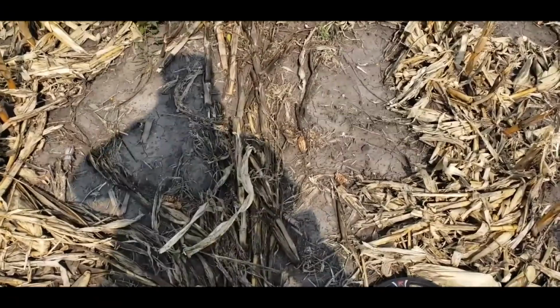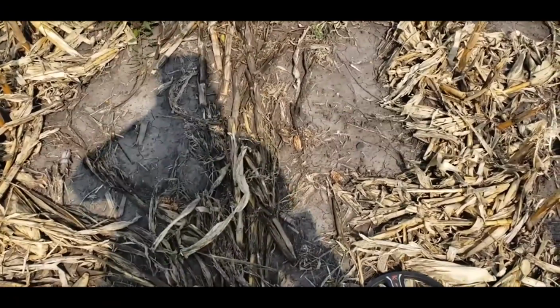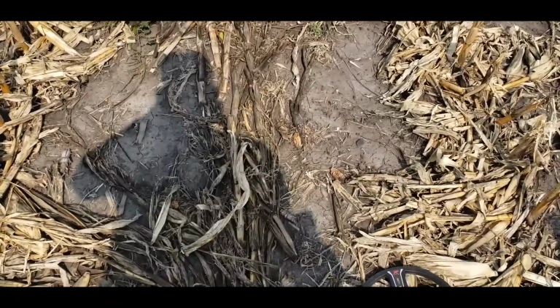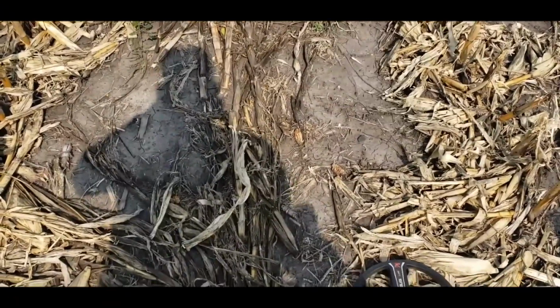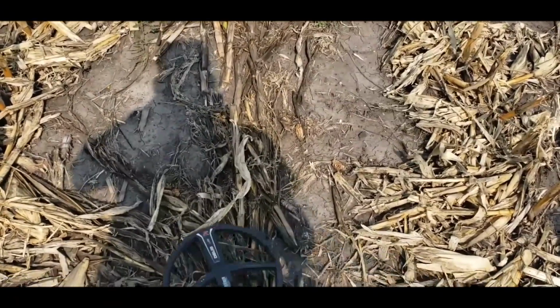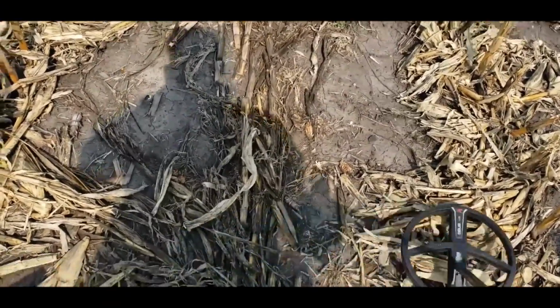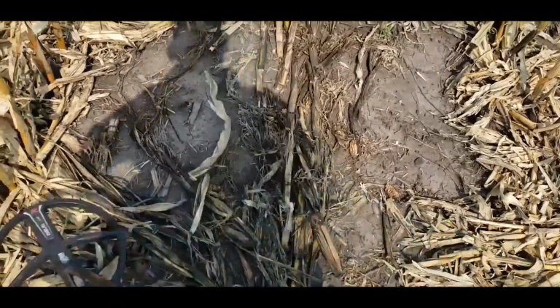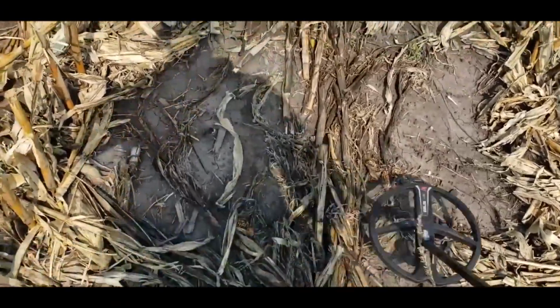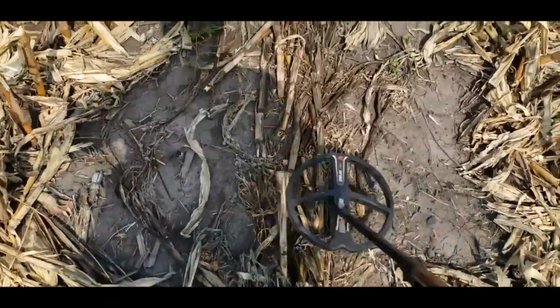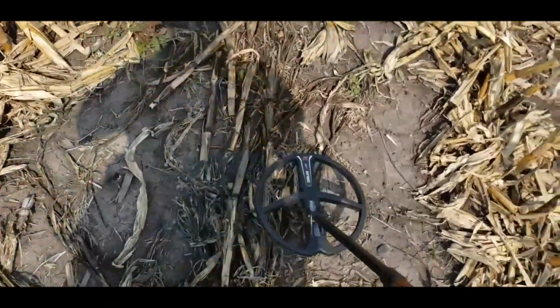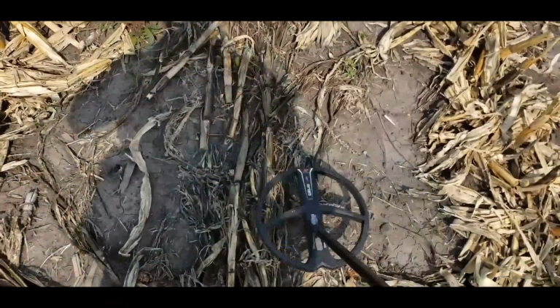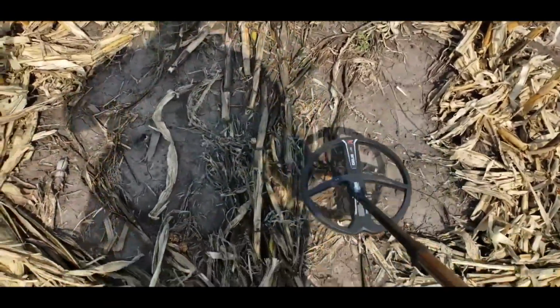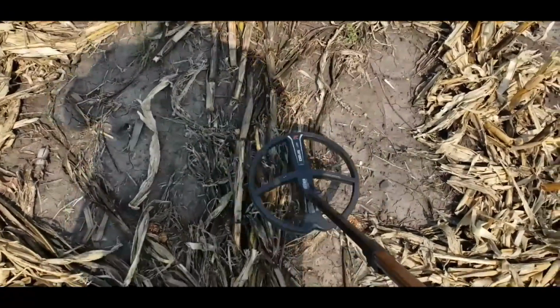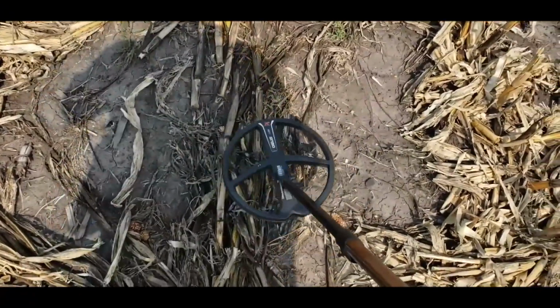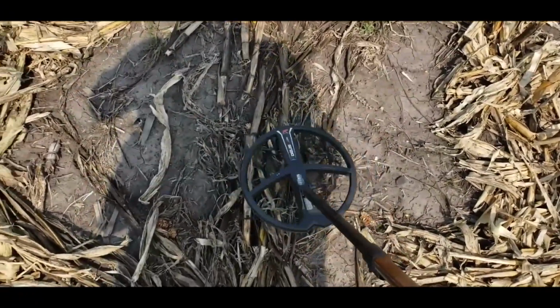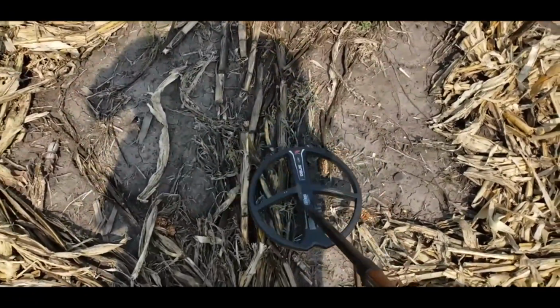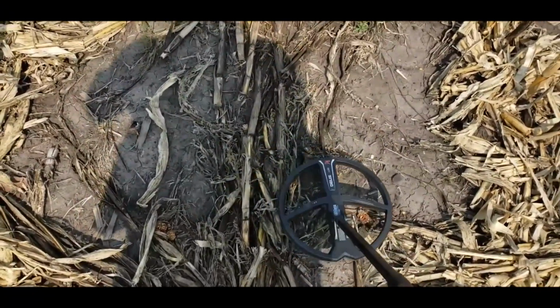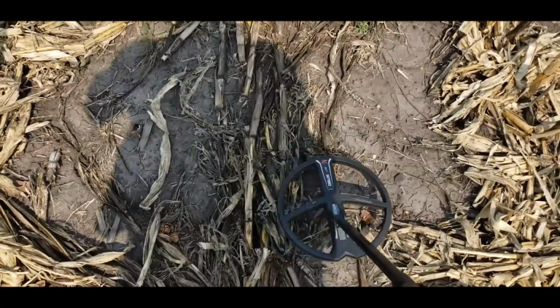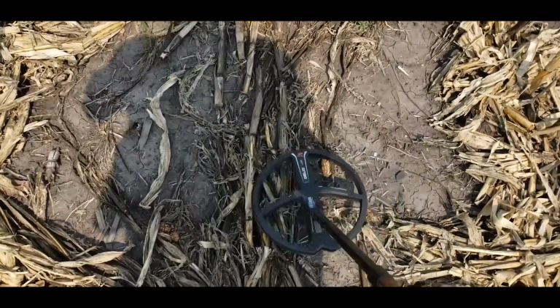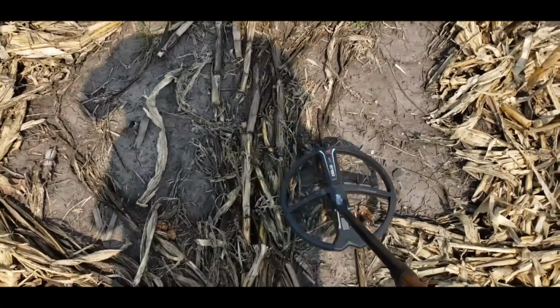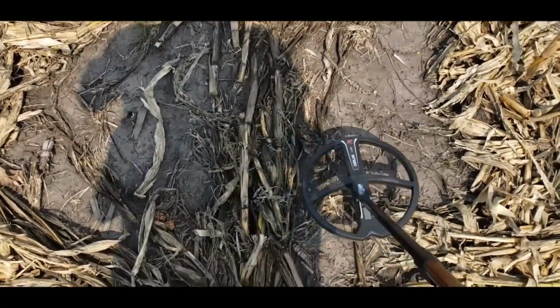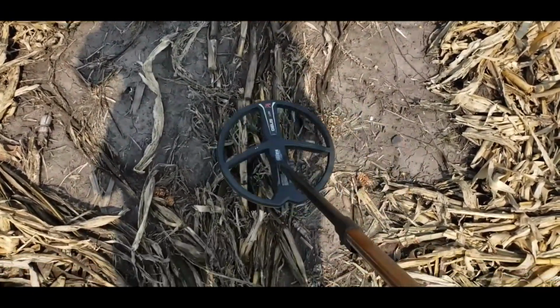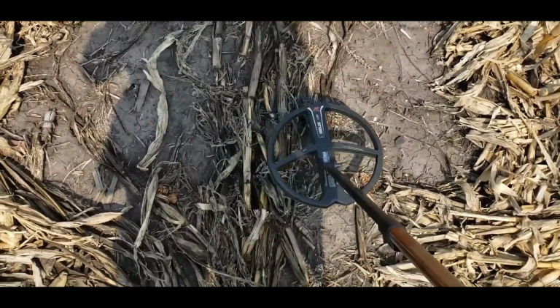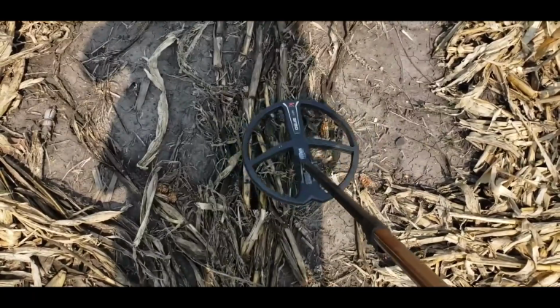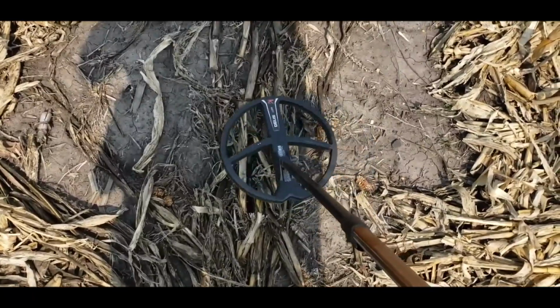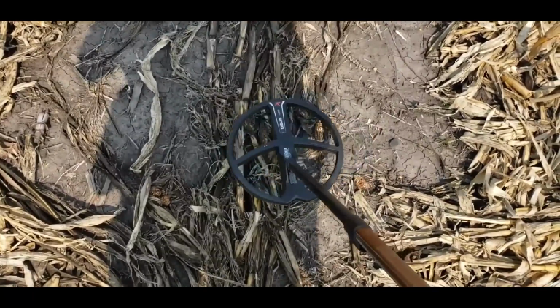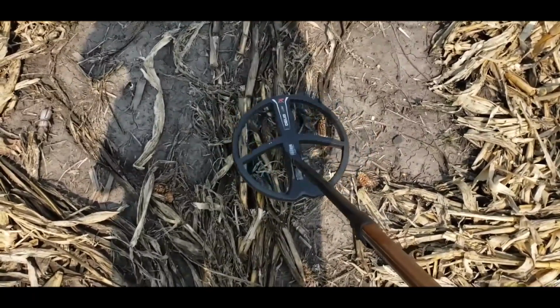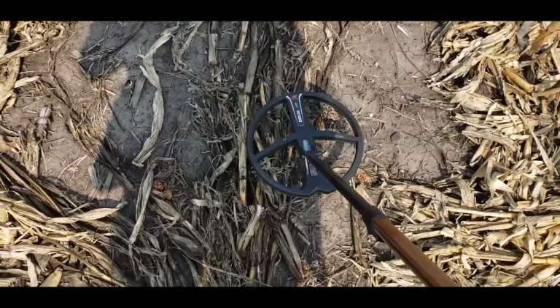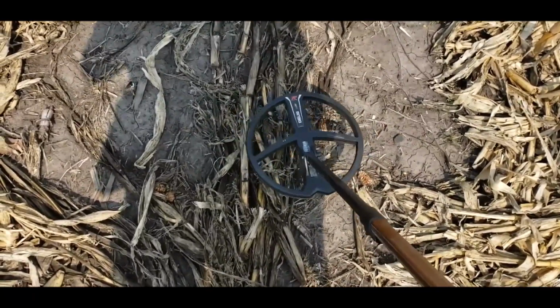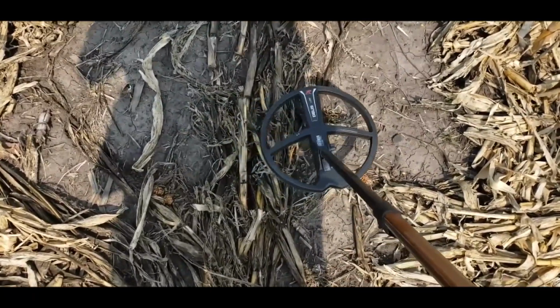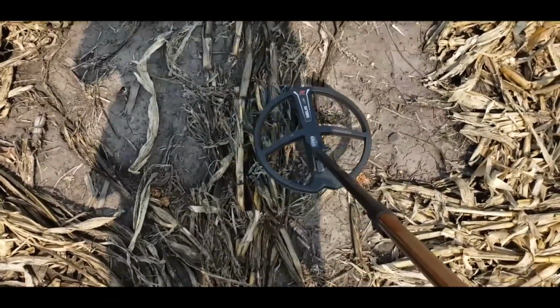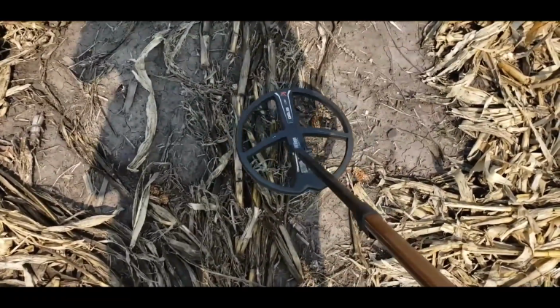Objects are getting kind of slim and few, but when I do hear something — I got an 88 right here.